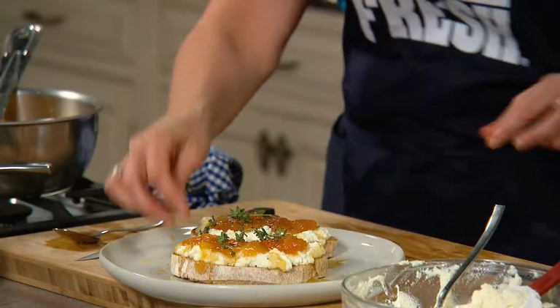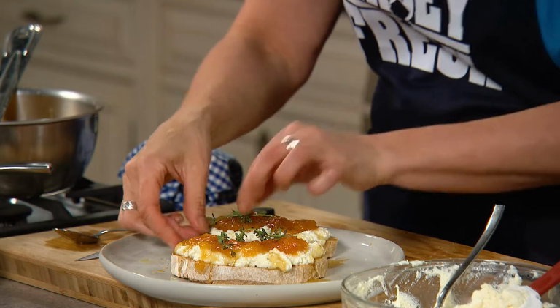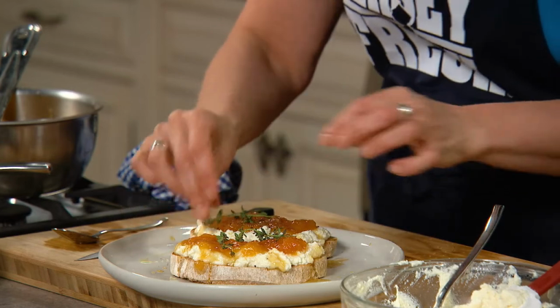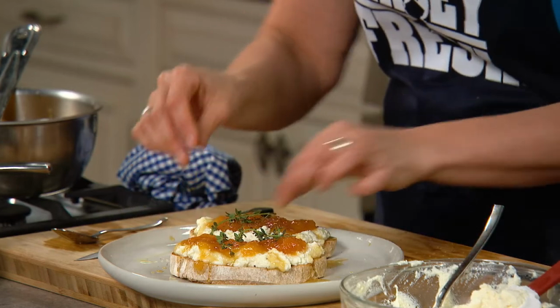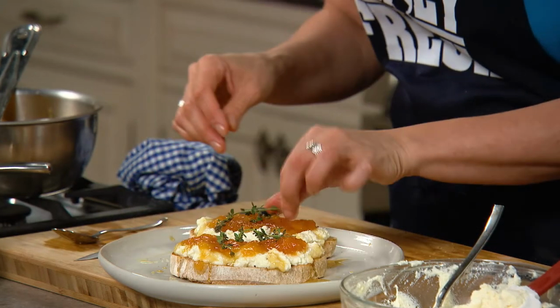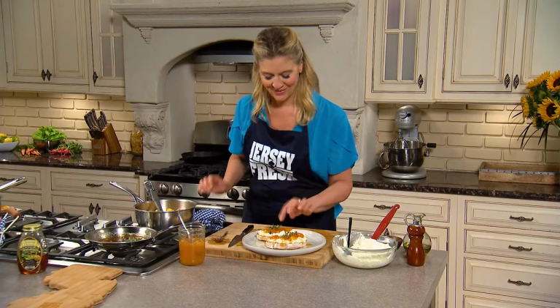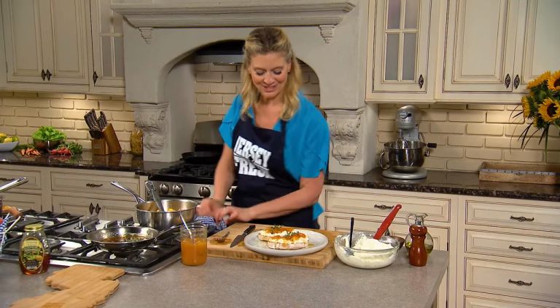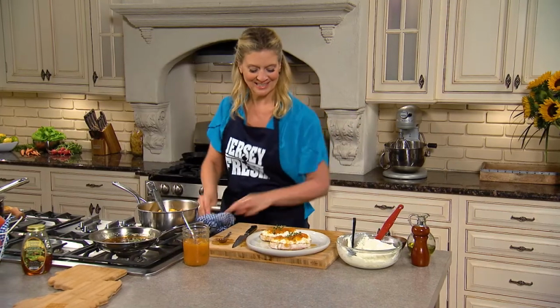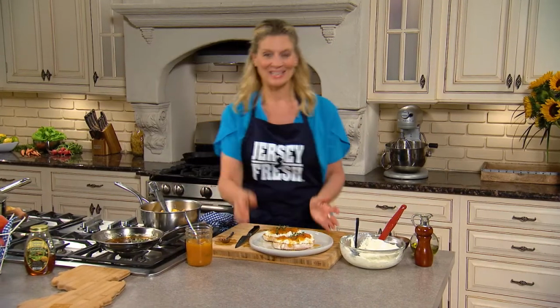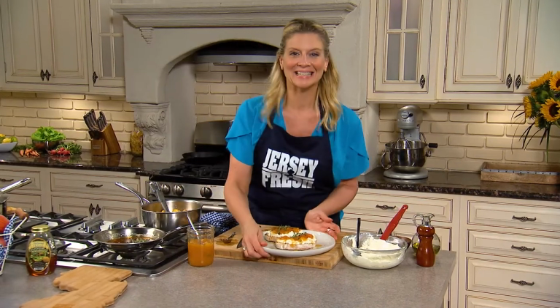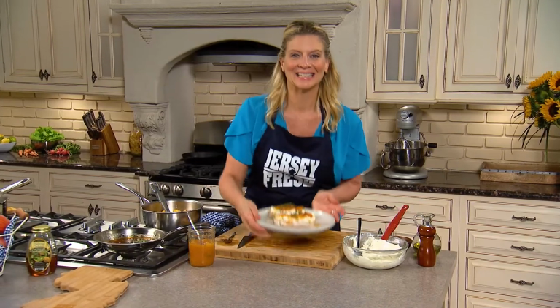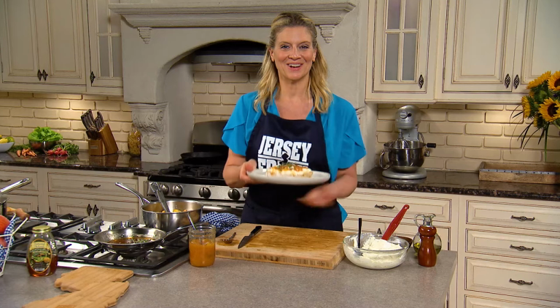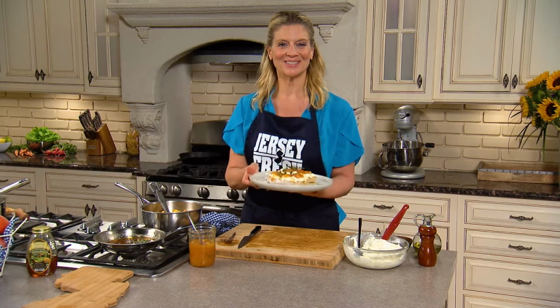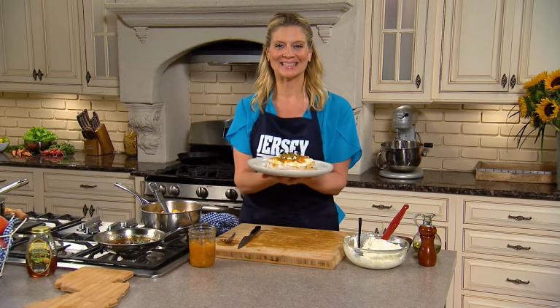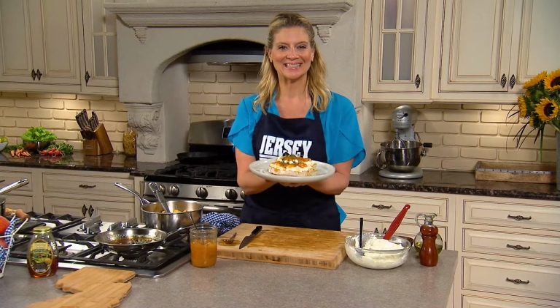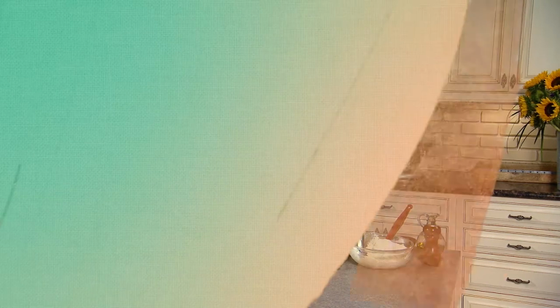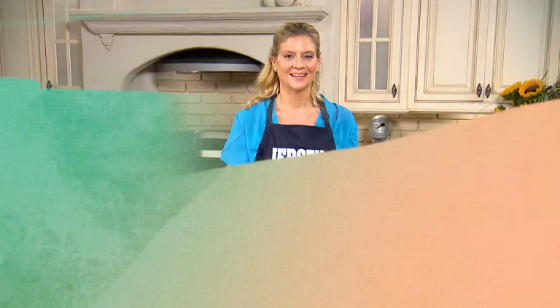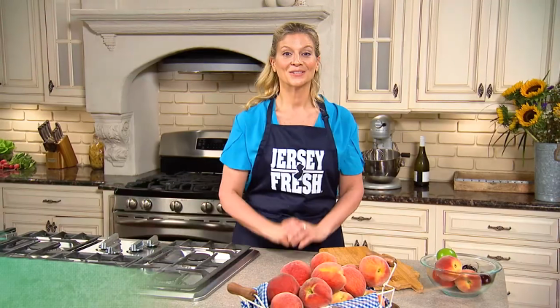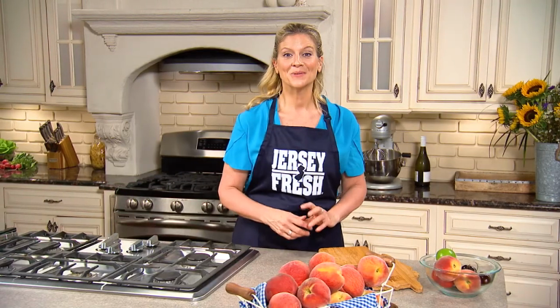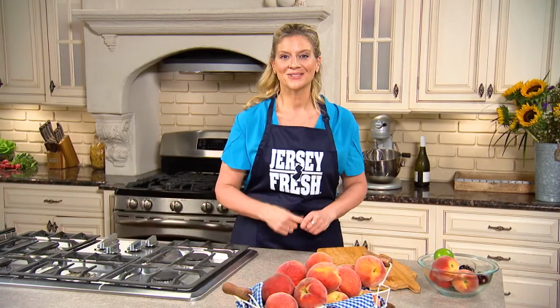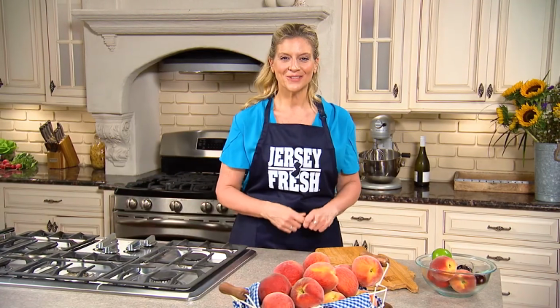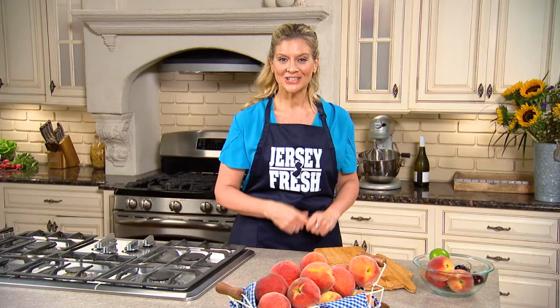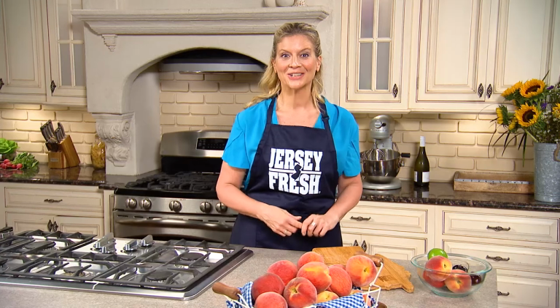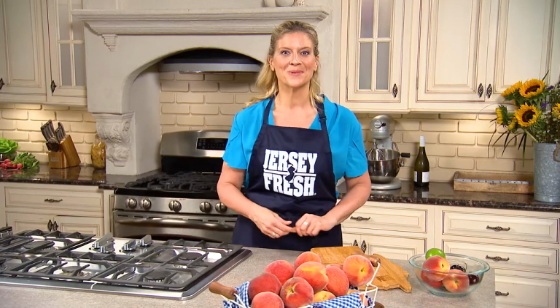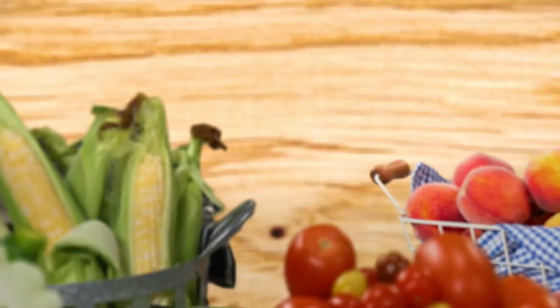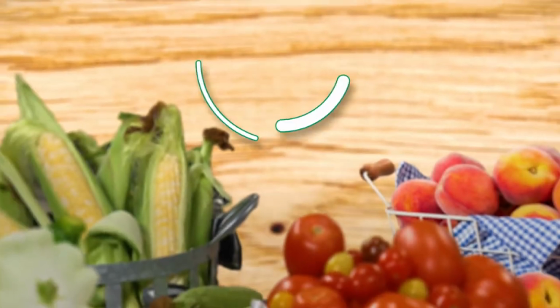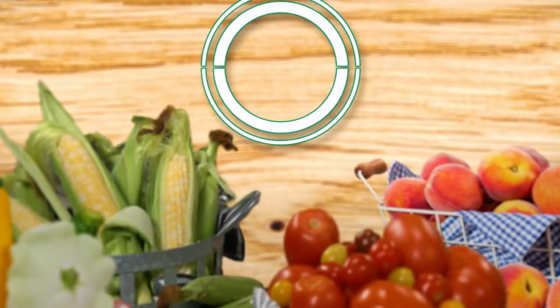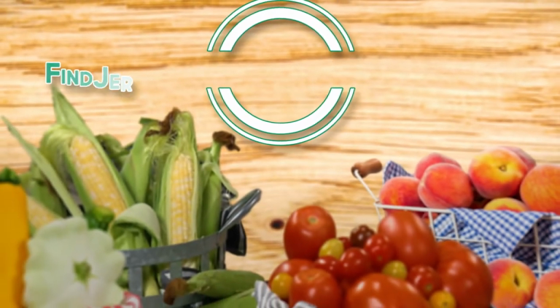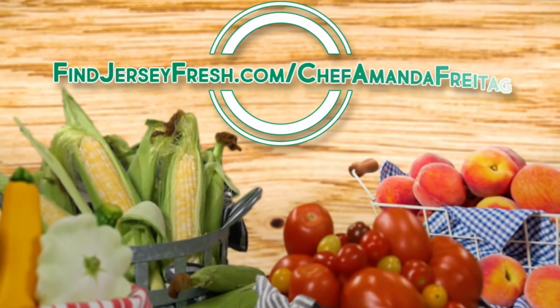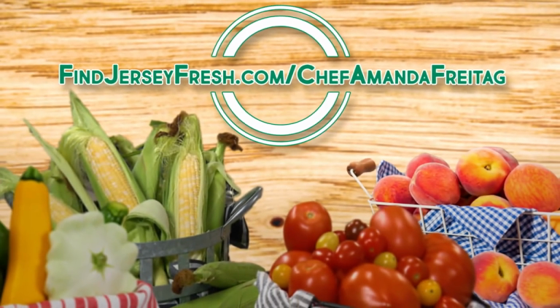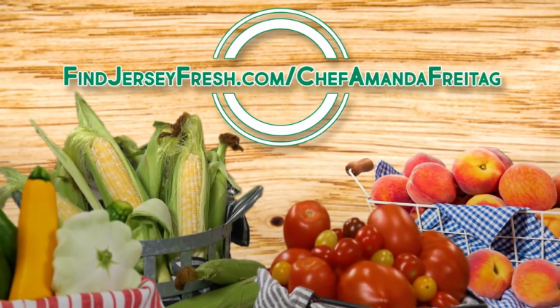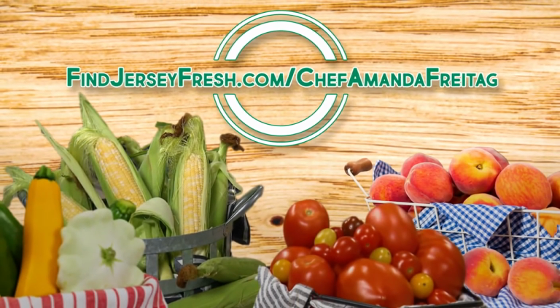I'm in love with this Jersey Fresh peaches on a ricotta toast. There are so many ways to use Jersey Fresh peaches. And to learn more, go to findjerseyfresh.com/chefamandafreitag.